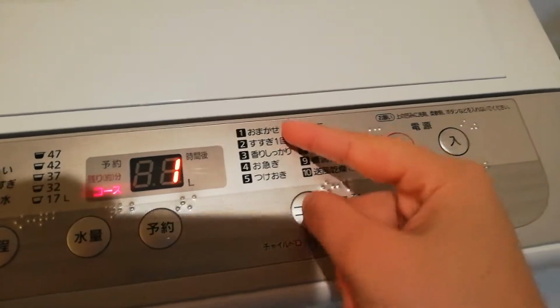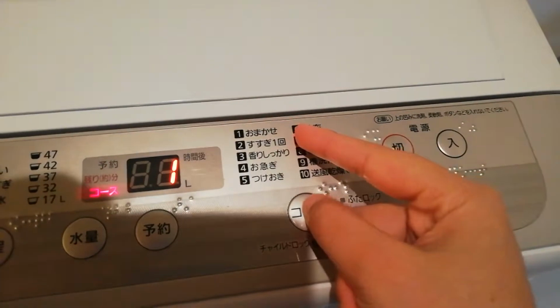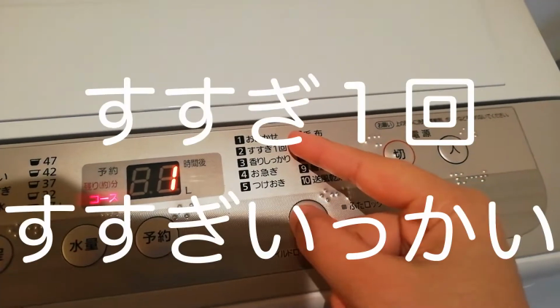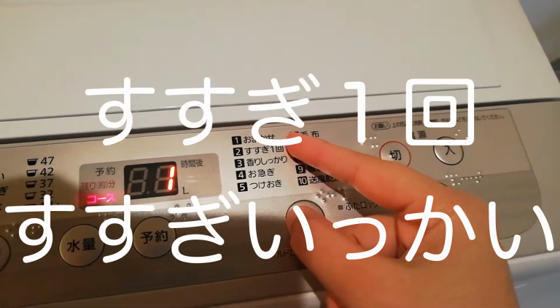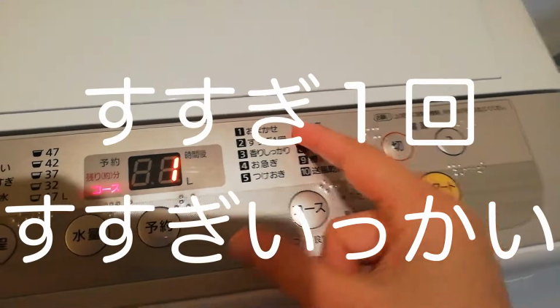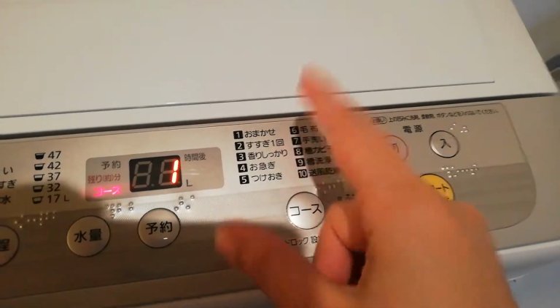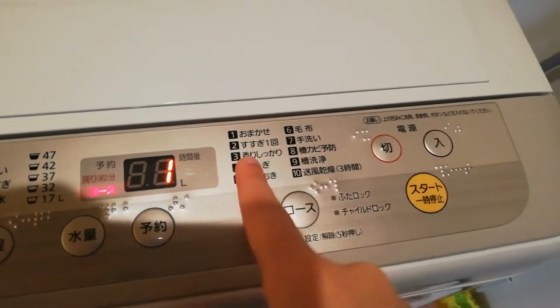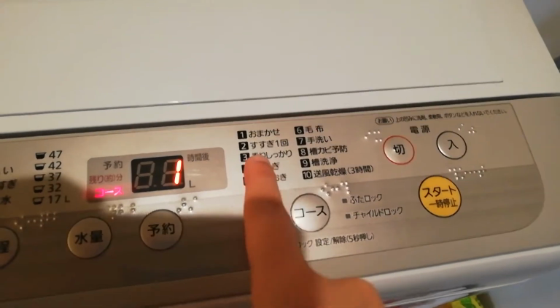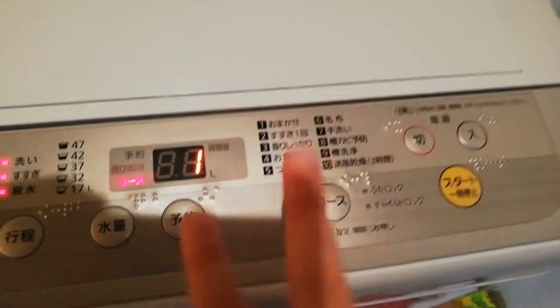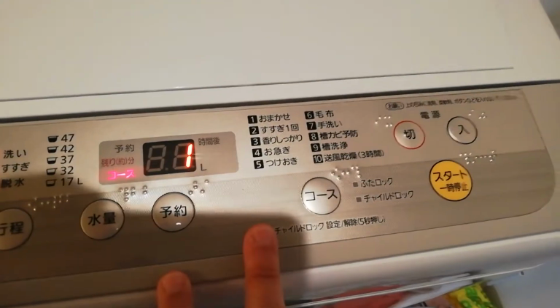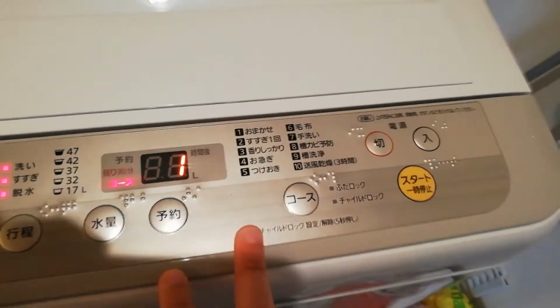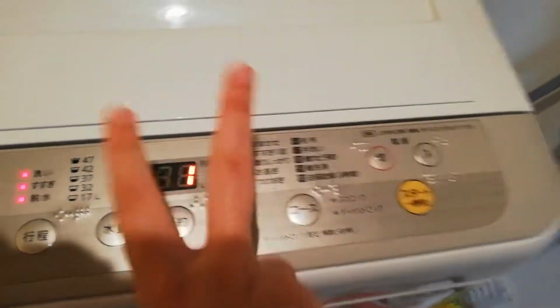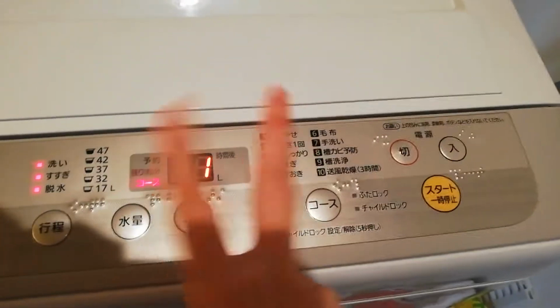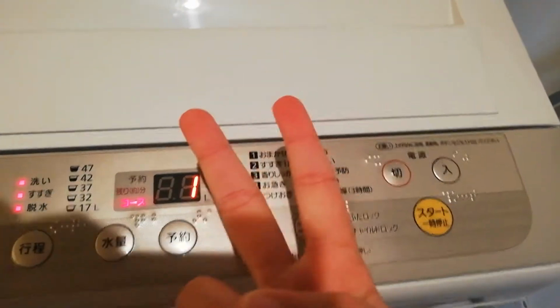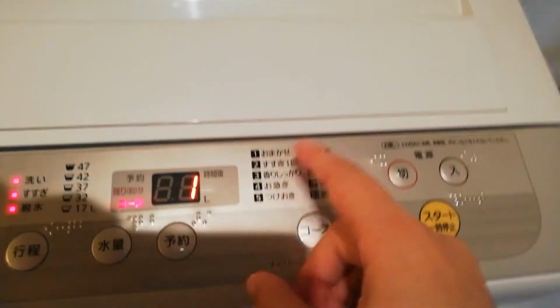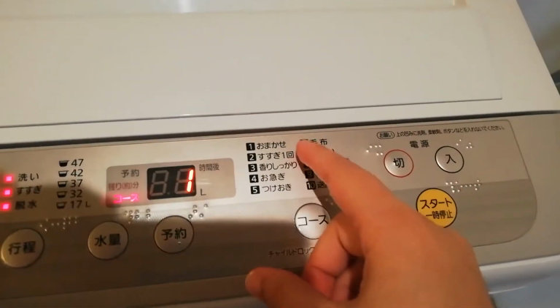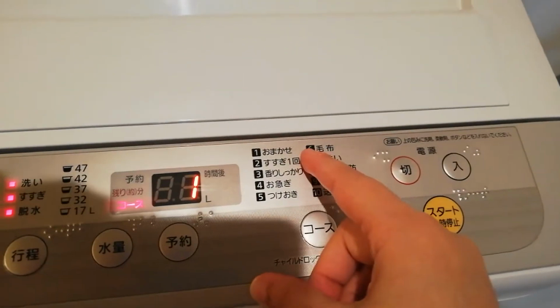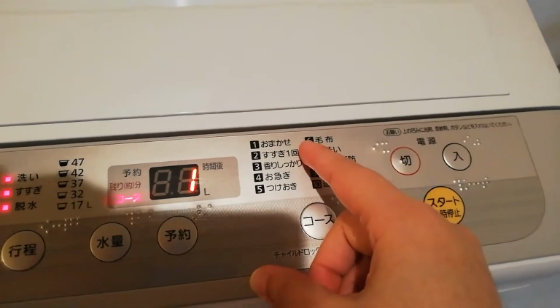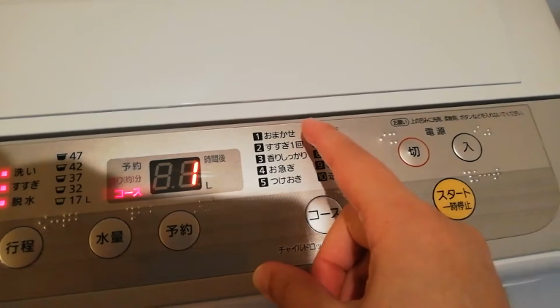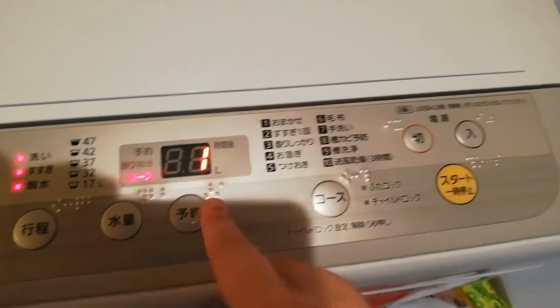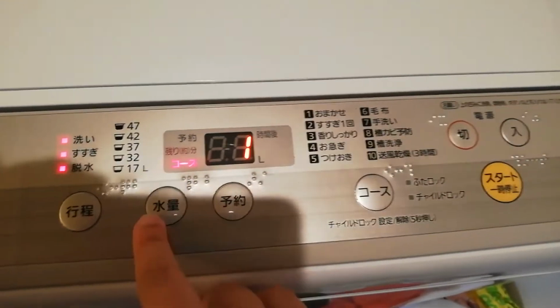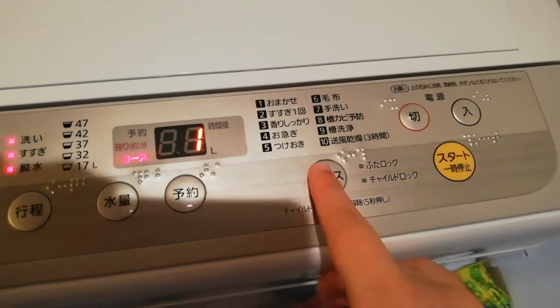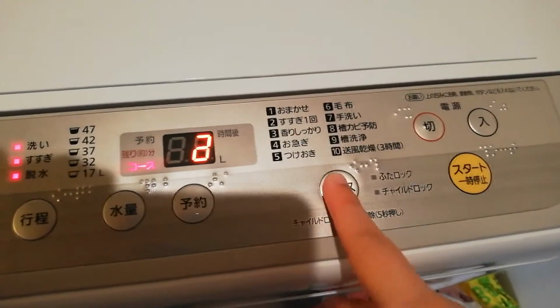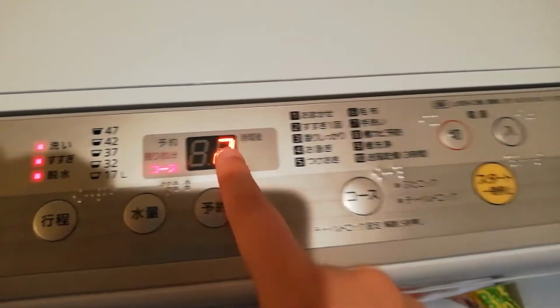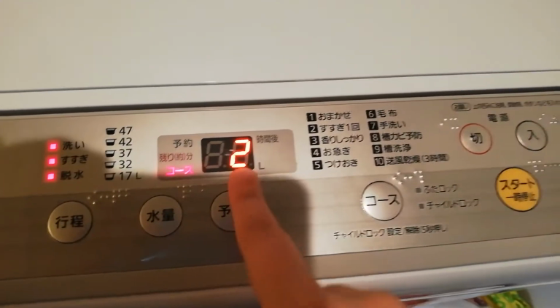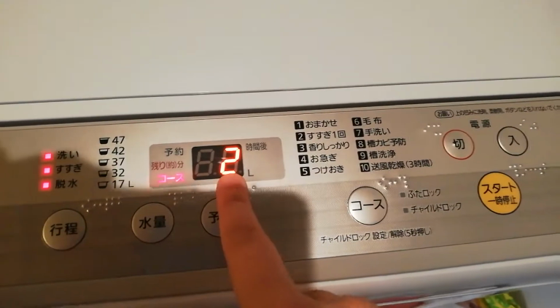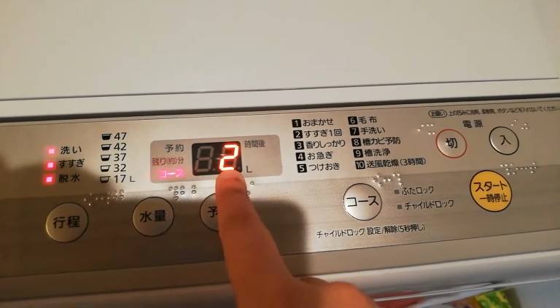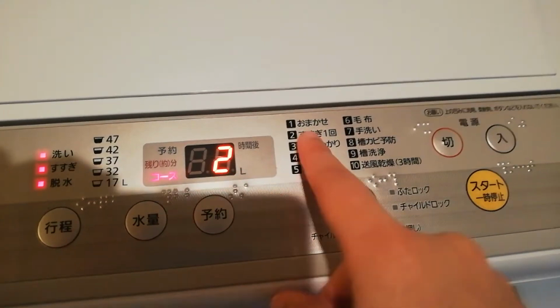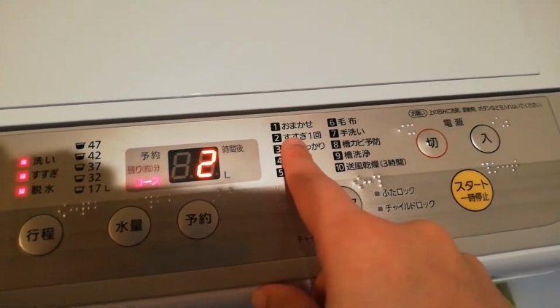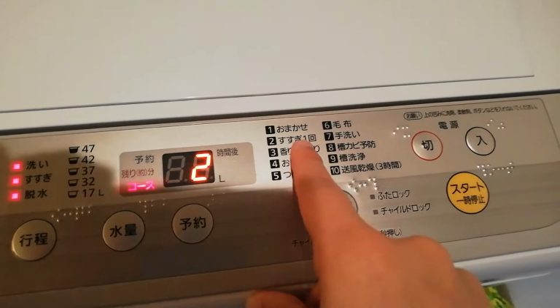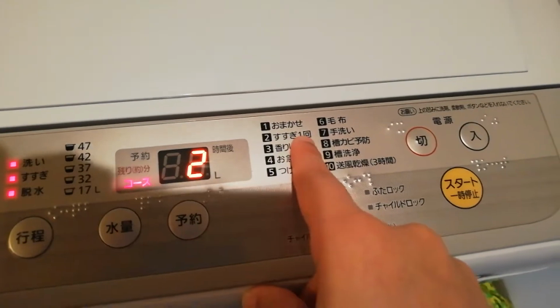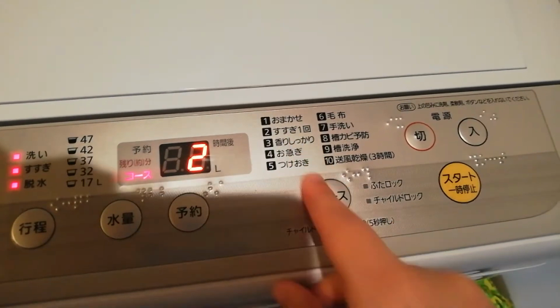Number two is susugi ikkai, so it means that it rinses just once. Generally what I've noticed is that washing machines rinse twice, but if you don't want to use that much water, you can put course two. See, it changed to number two, and then it would just be susugi ikkai.